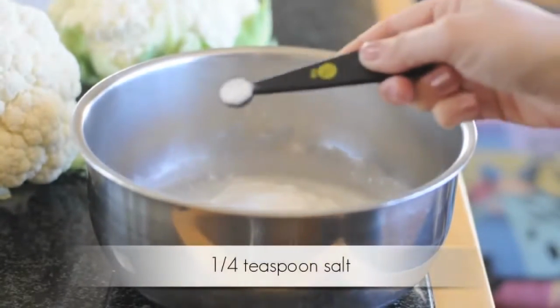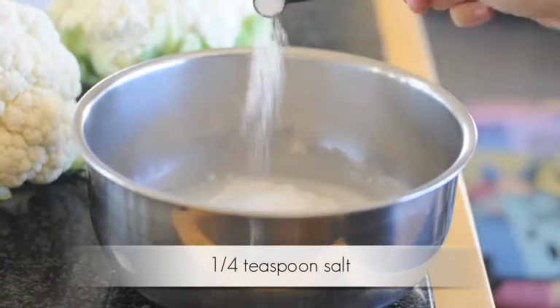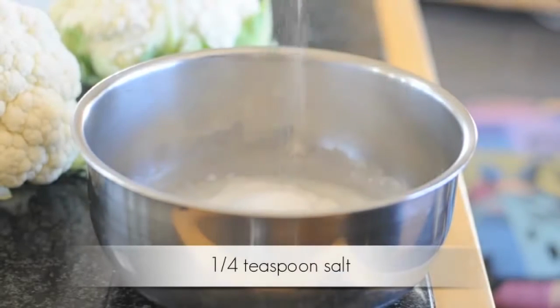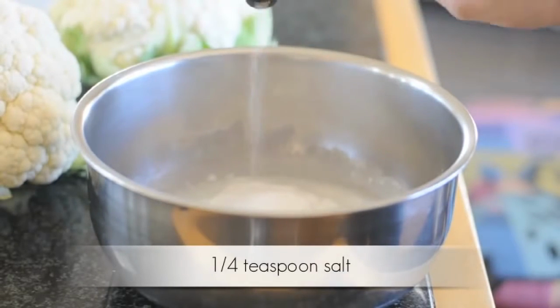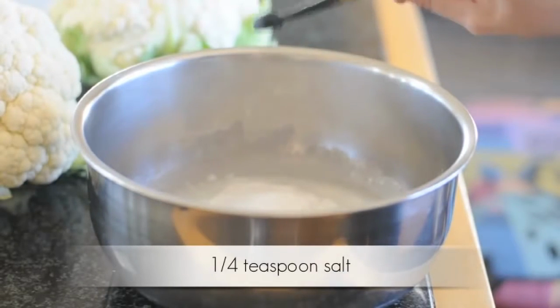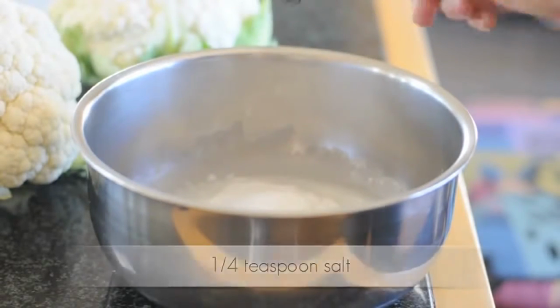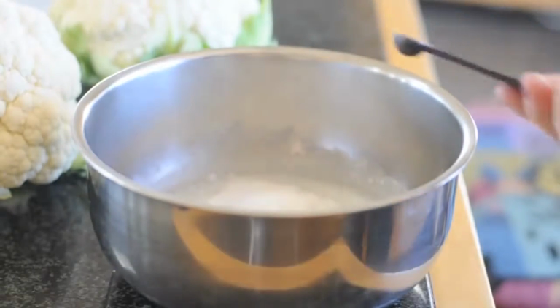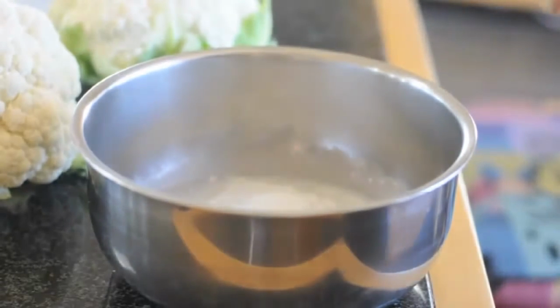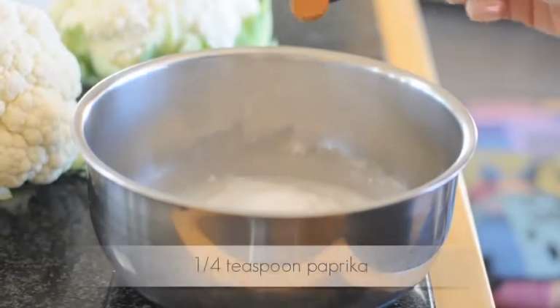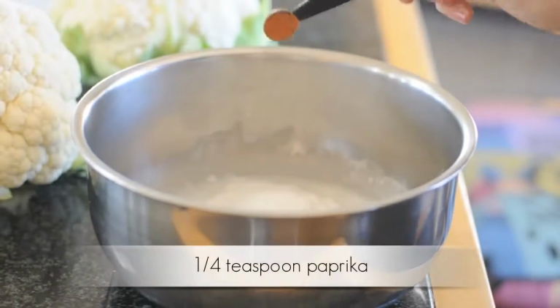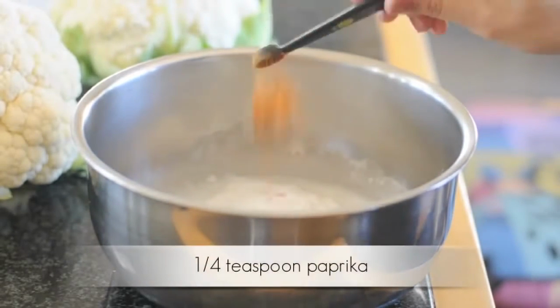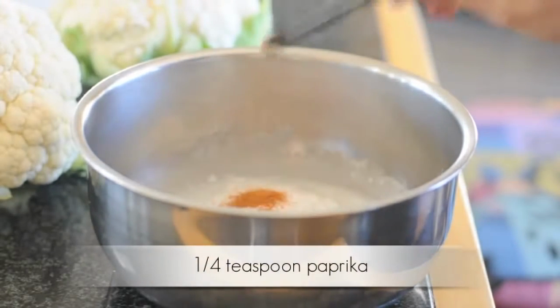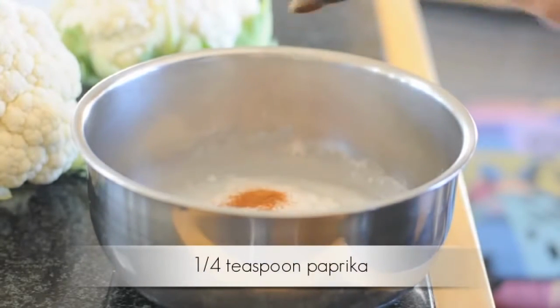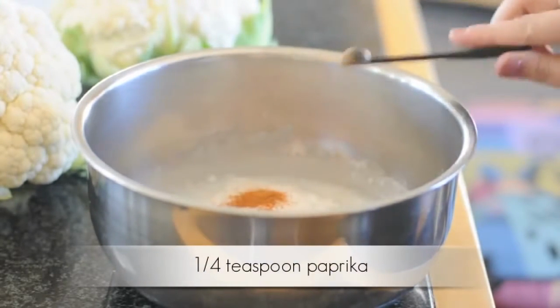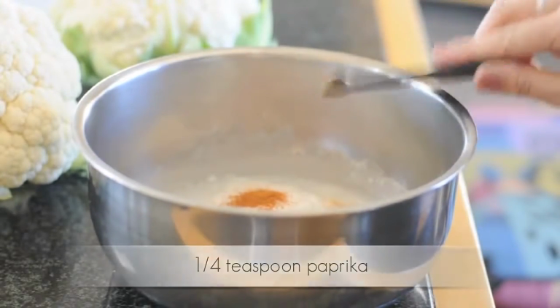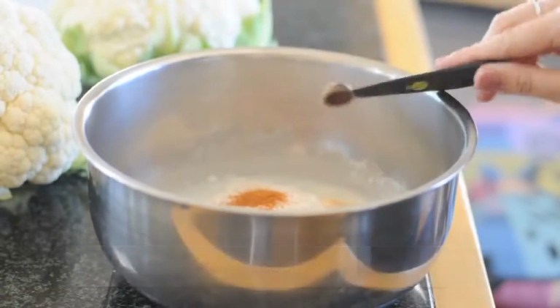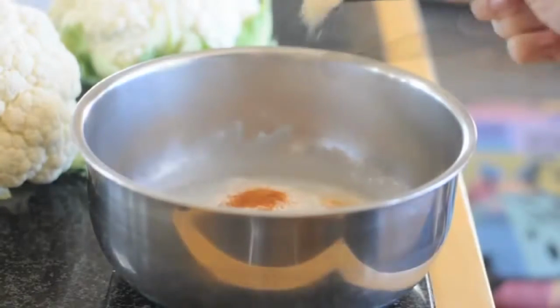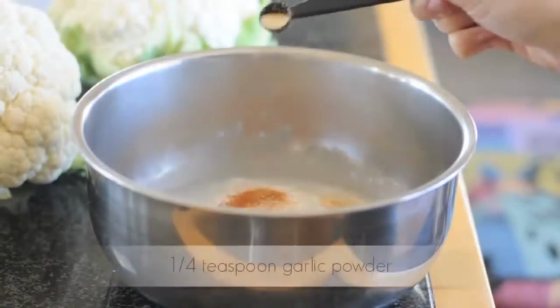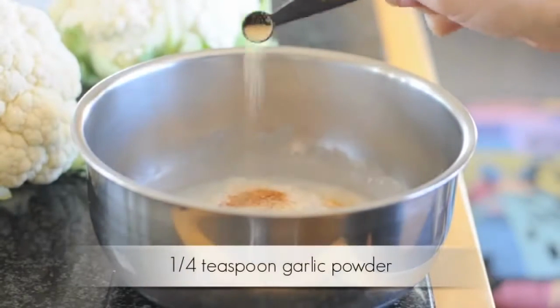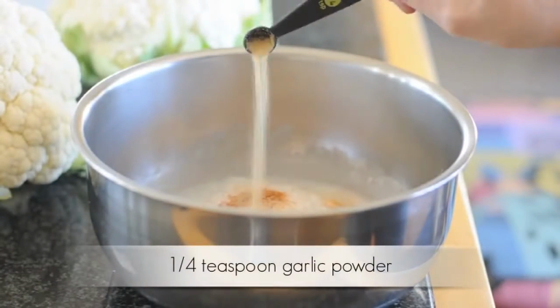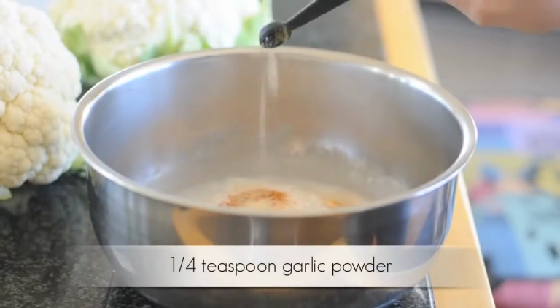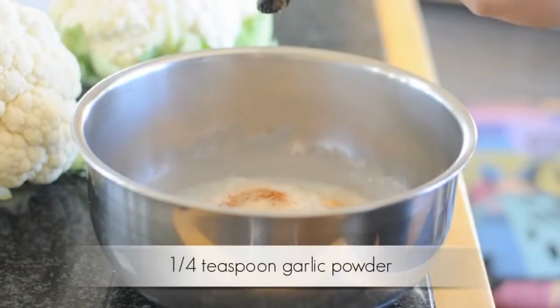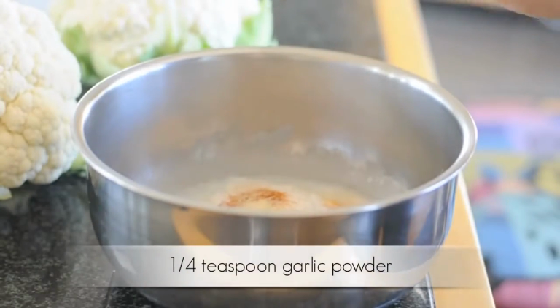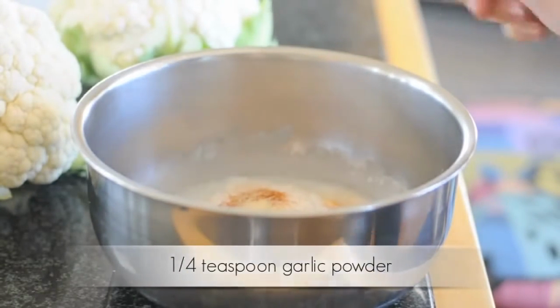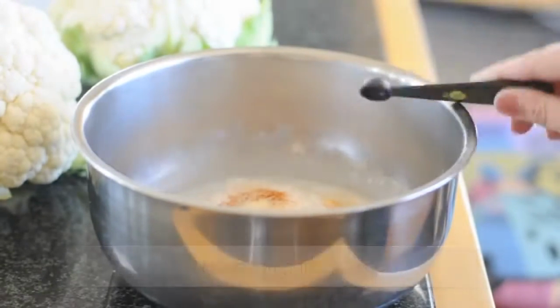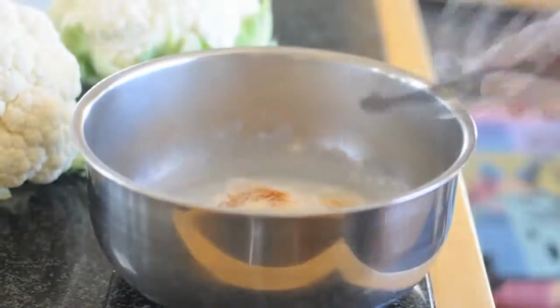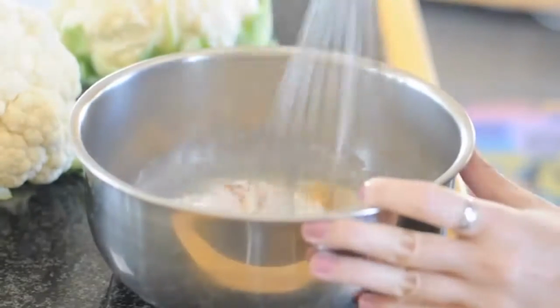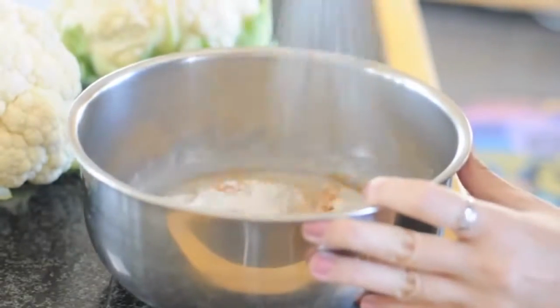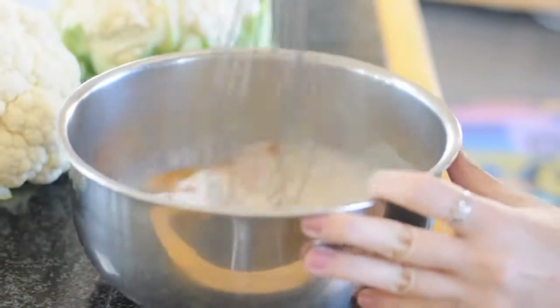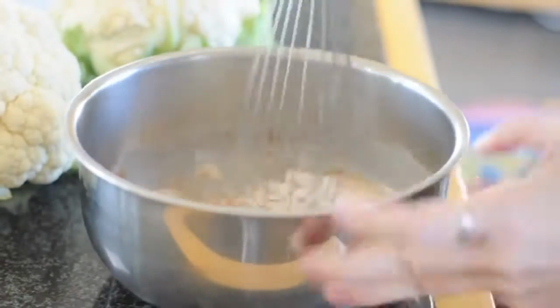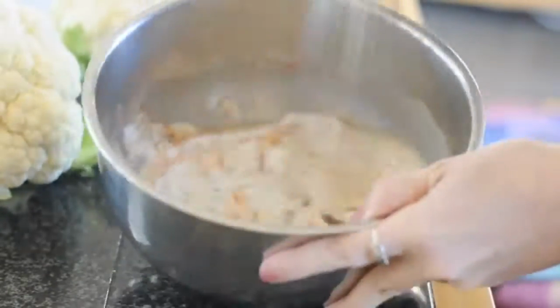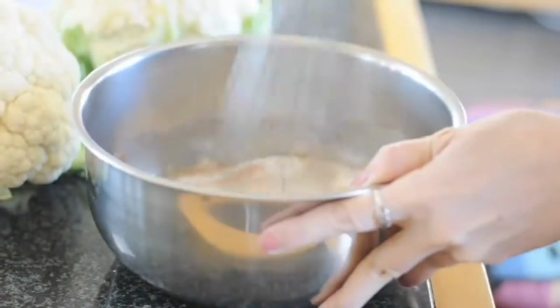Add one fourth teaspoon salt, one fourth teaspoon paprika, and then finally one fourth teaspoon garlic powder. And now you're ready to whisk your ingredients together.